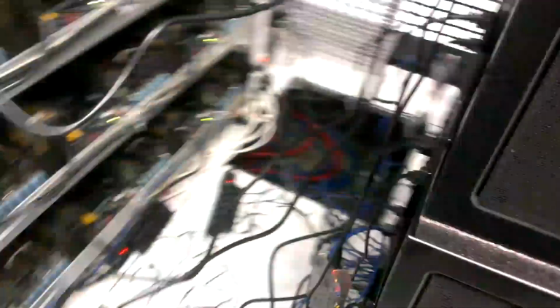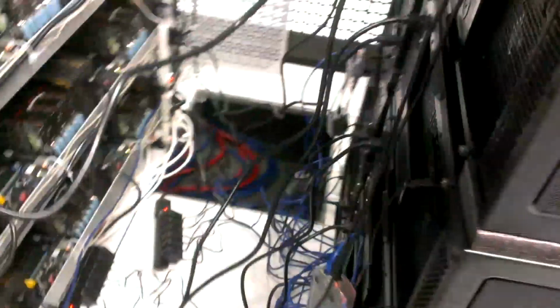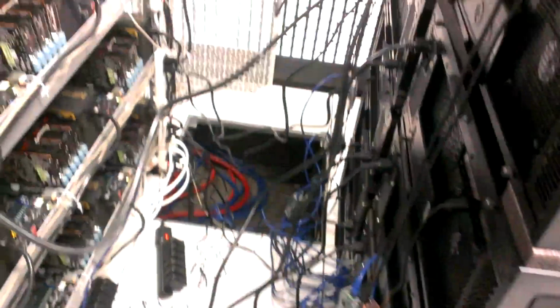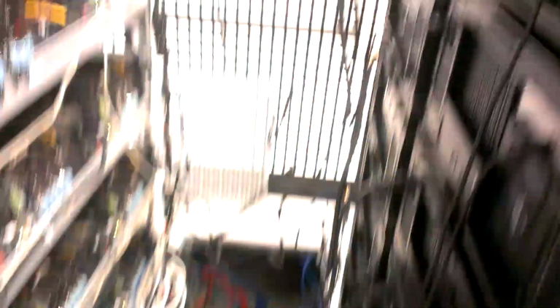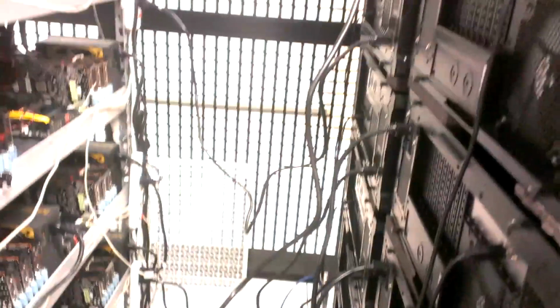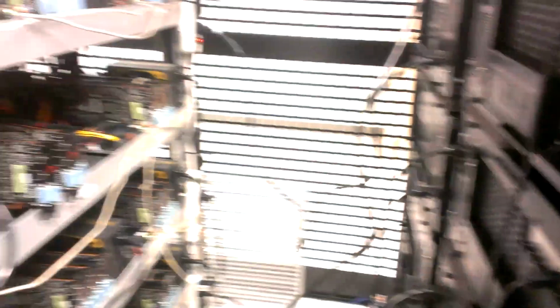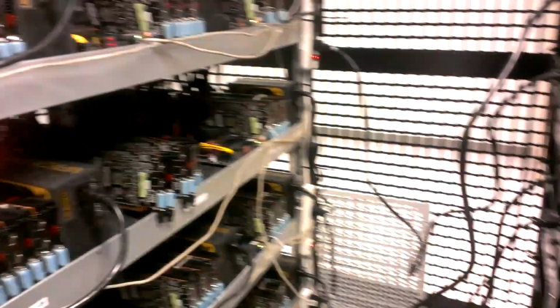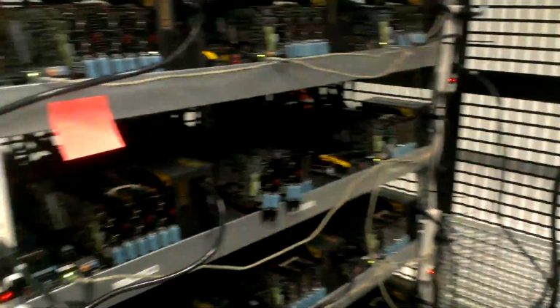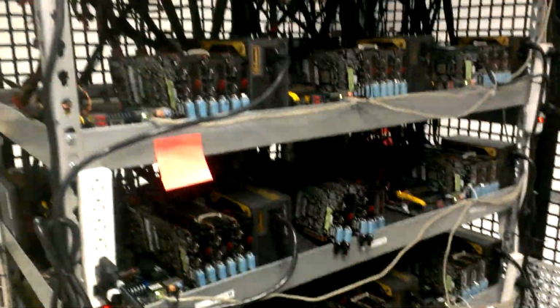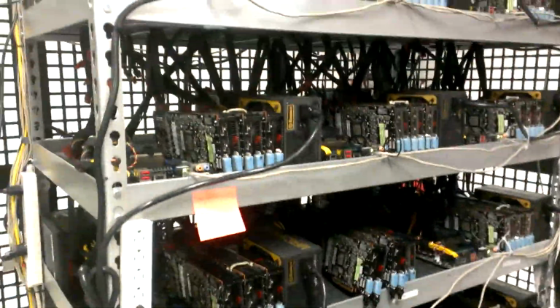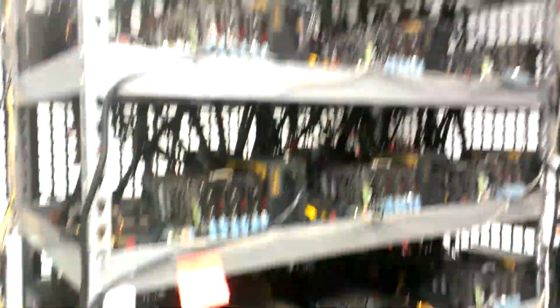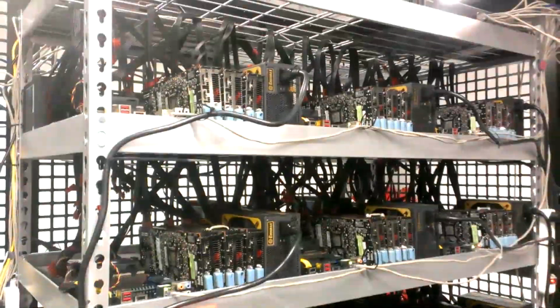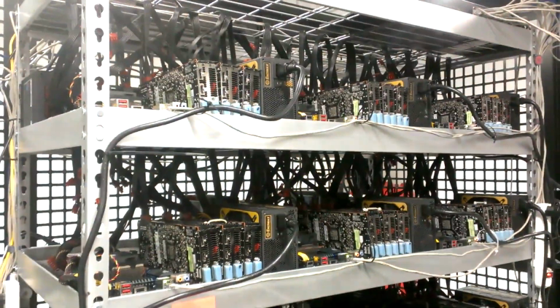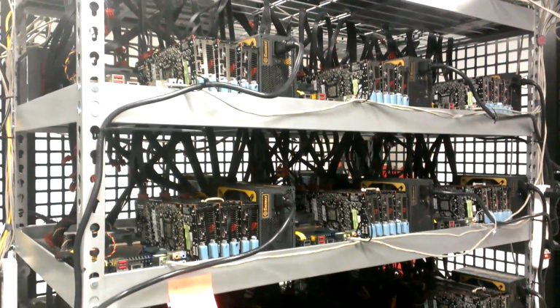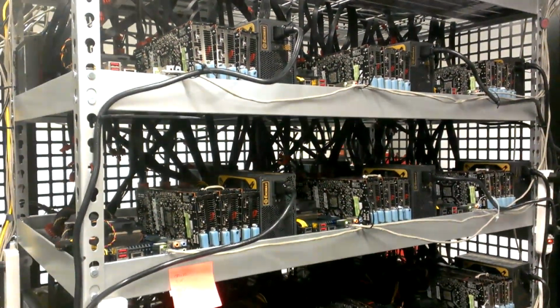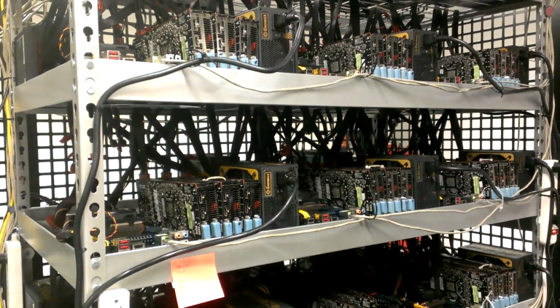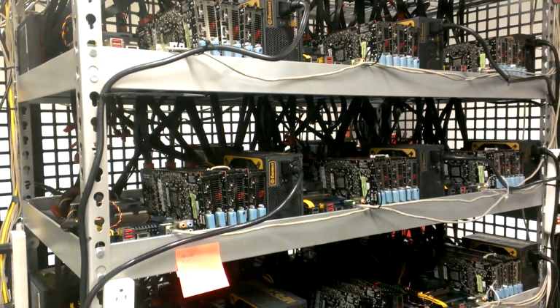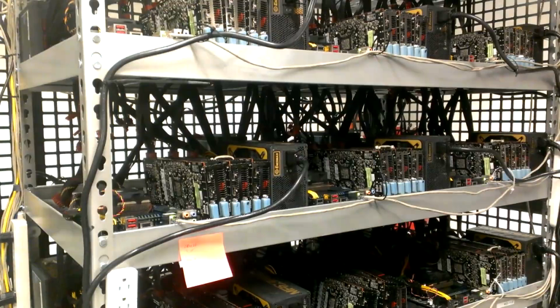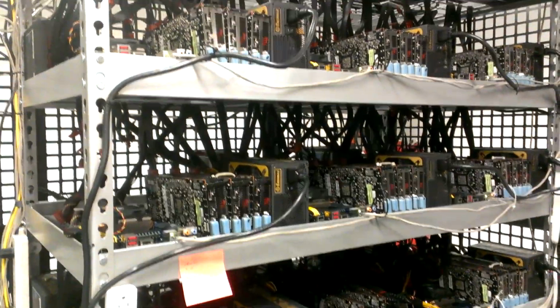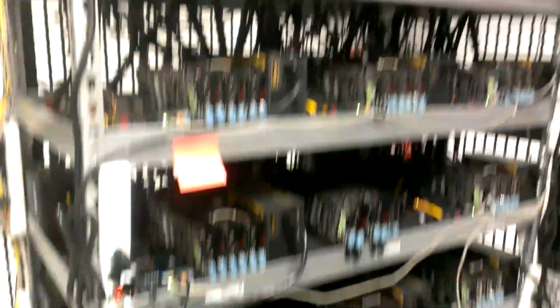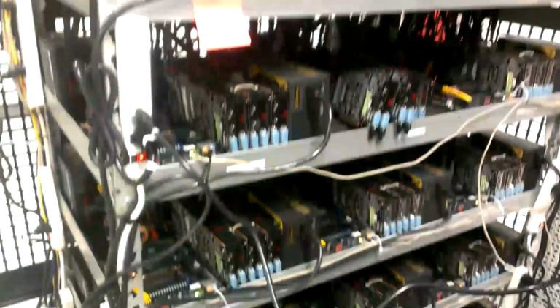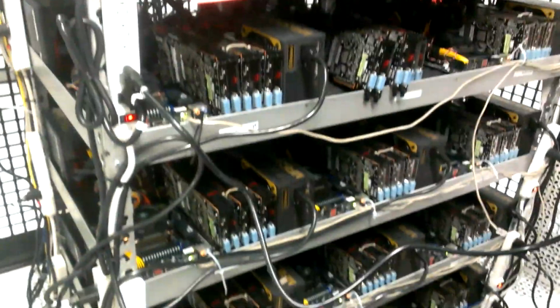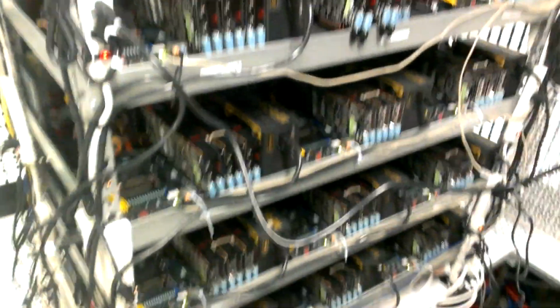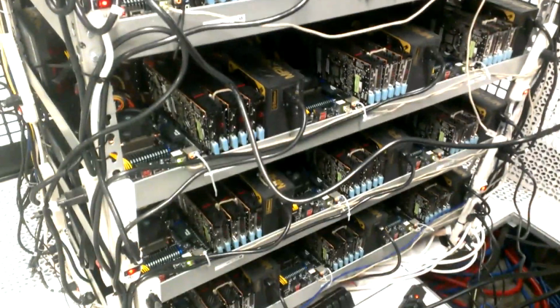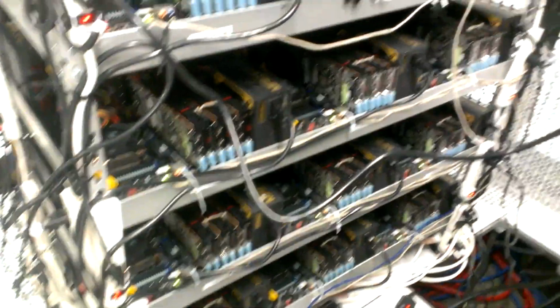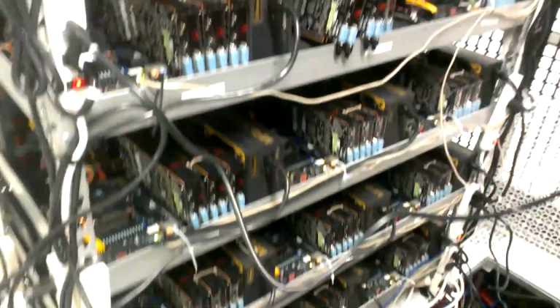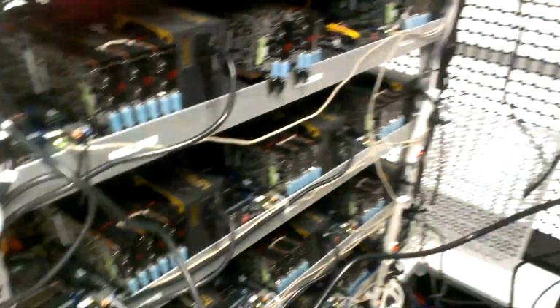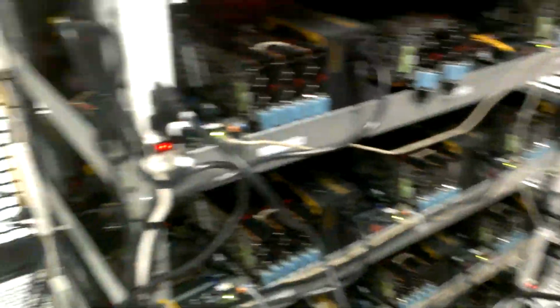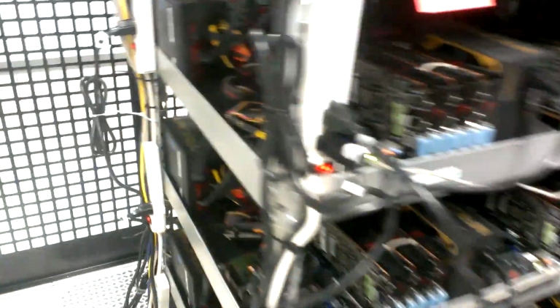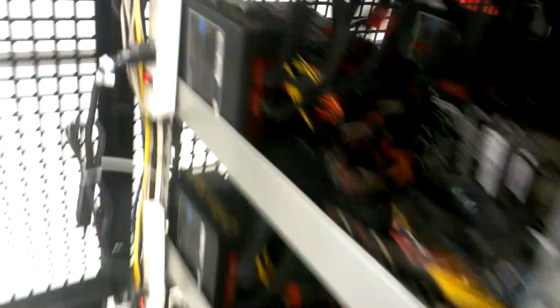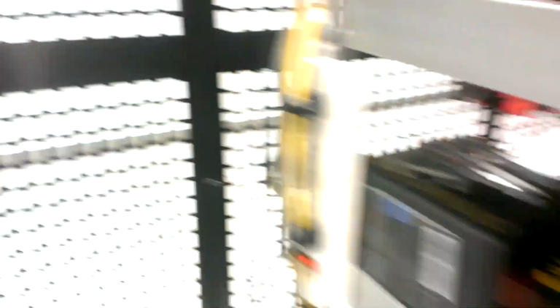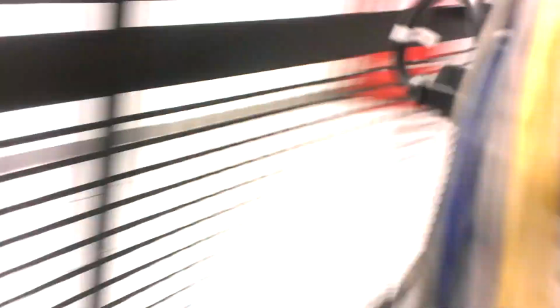Still working on some things, got to do some wire management. But this is a 95 megahash scrypt rig, mainly mining Dogecoin.